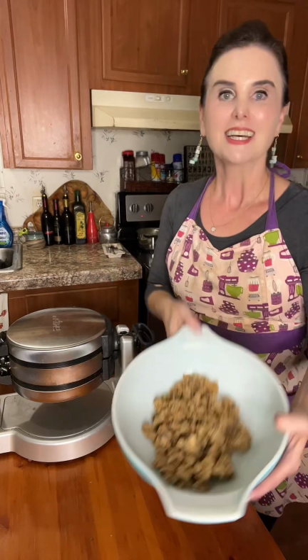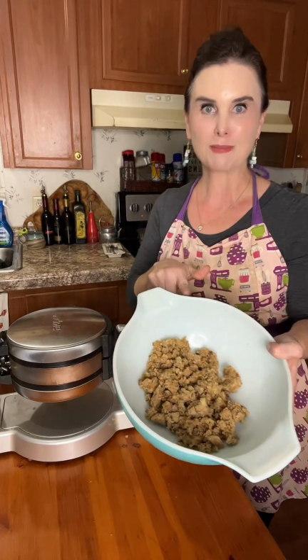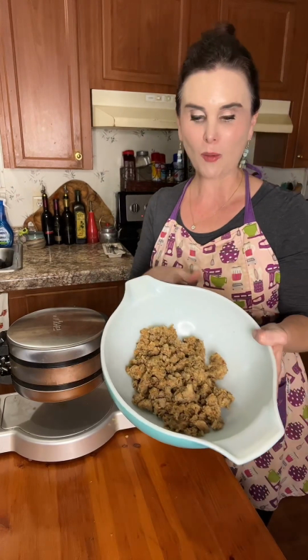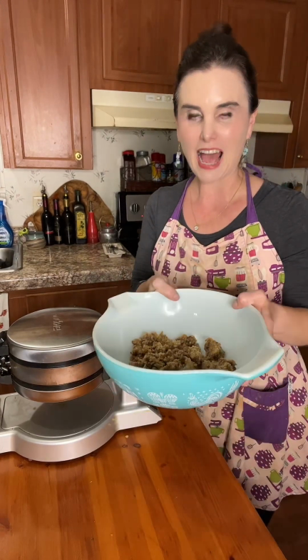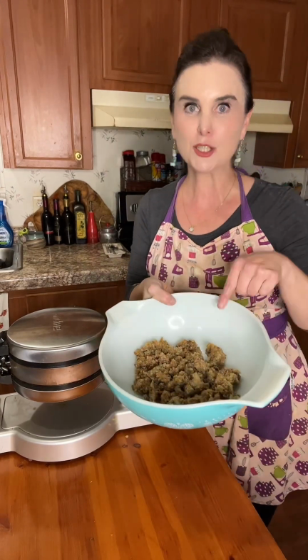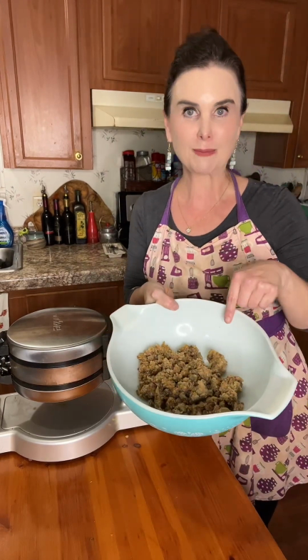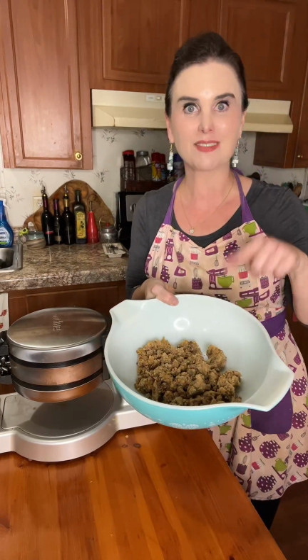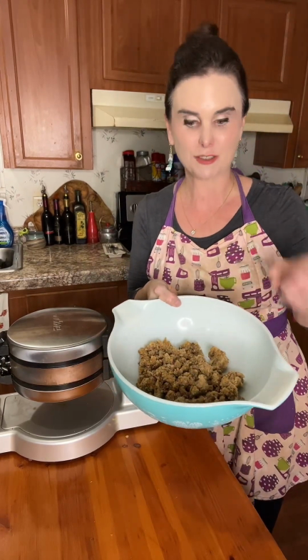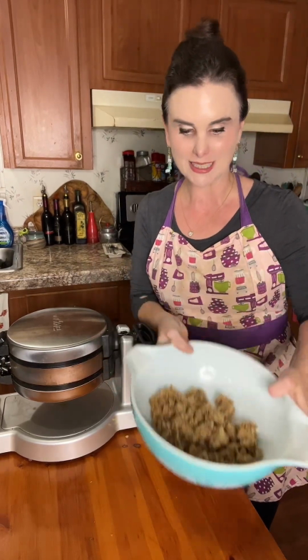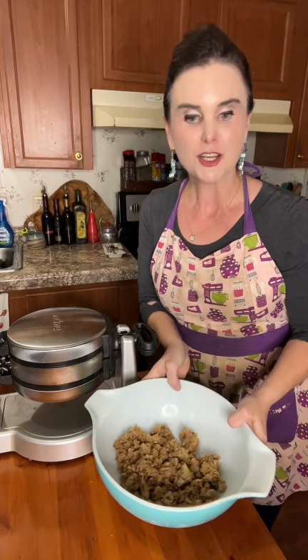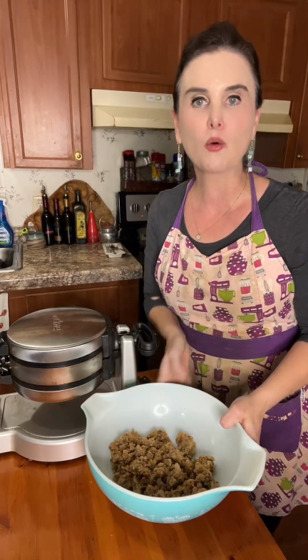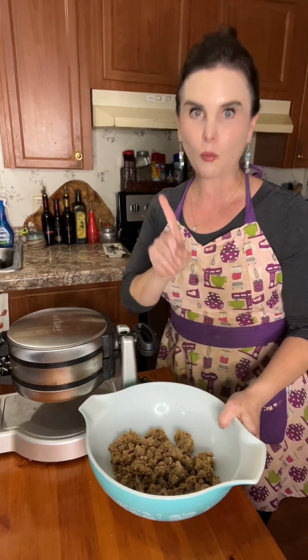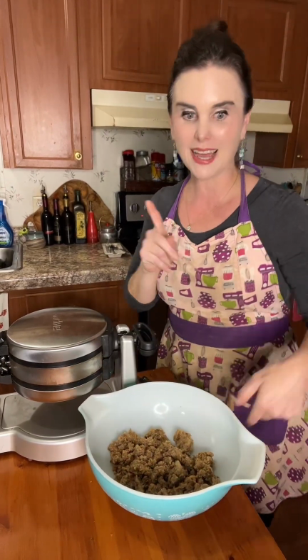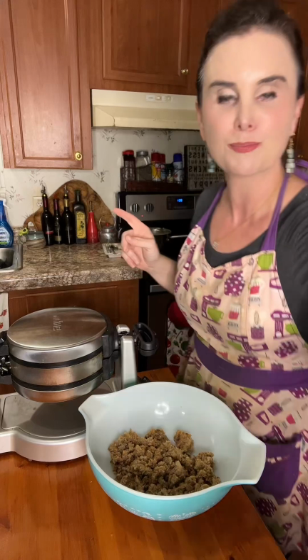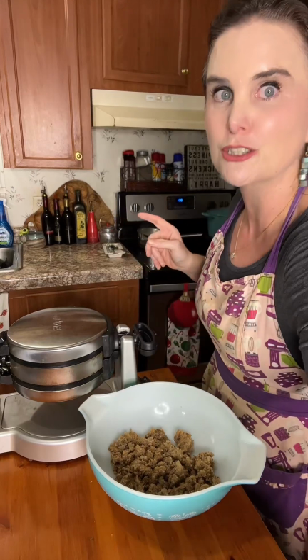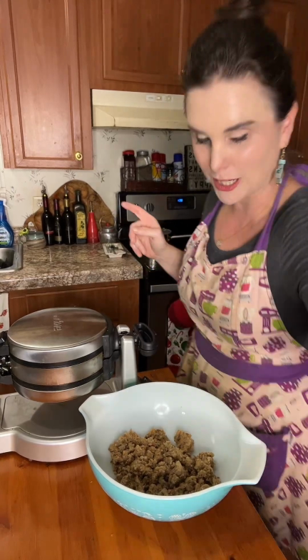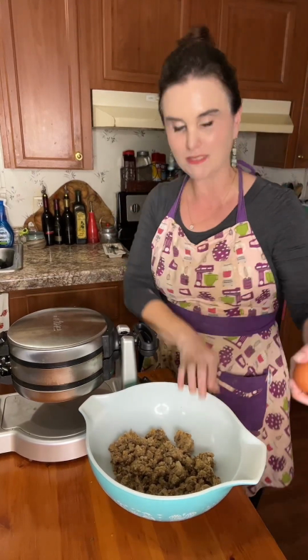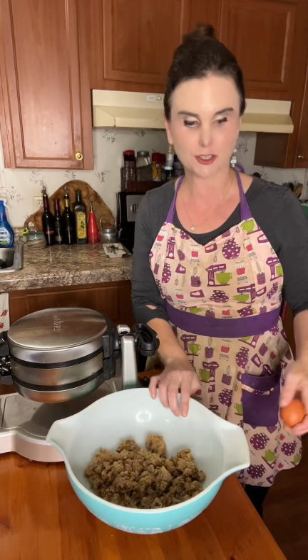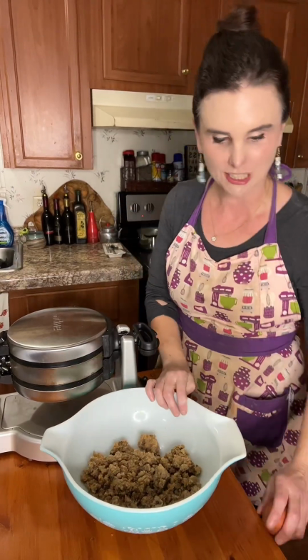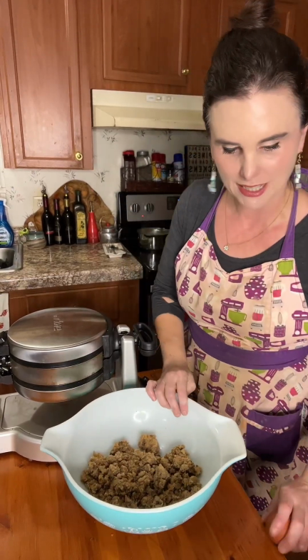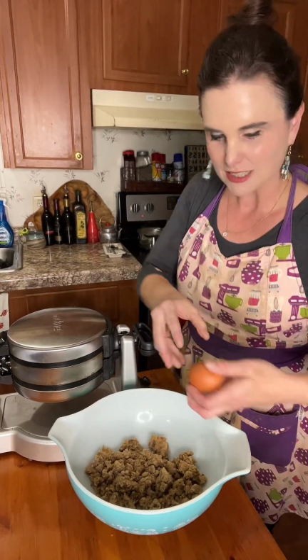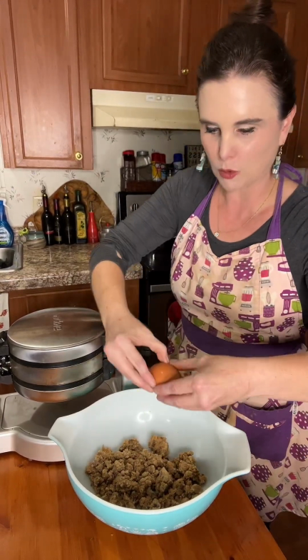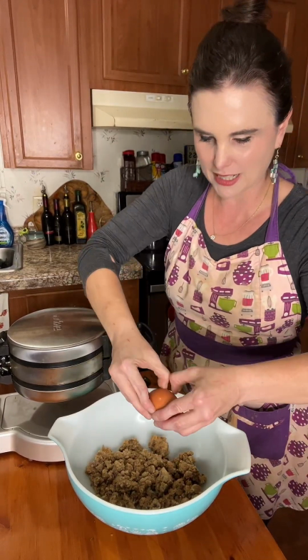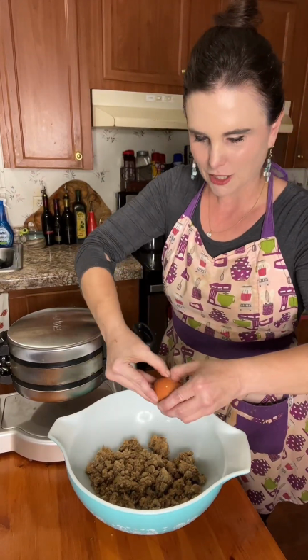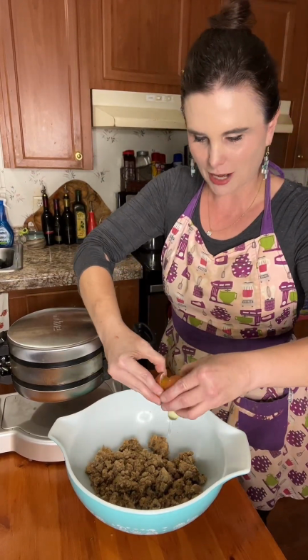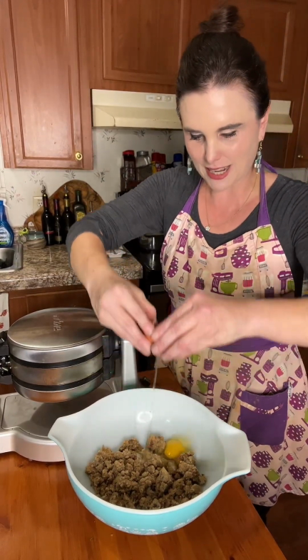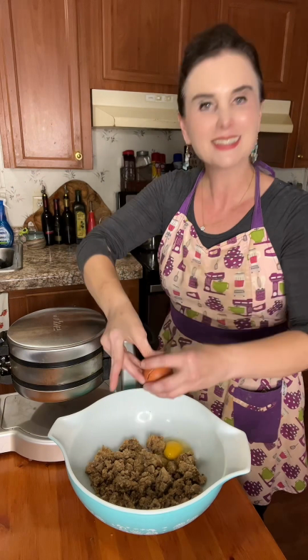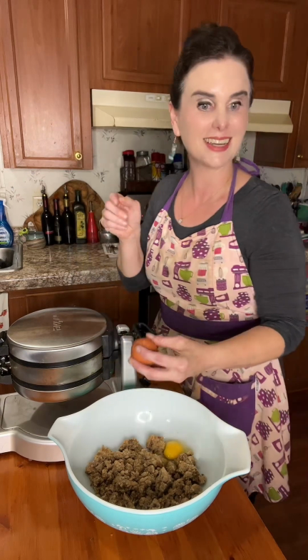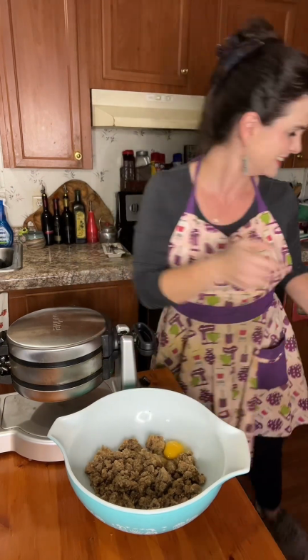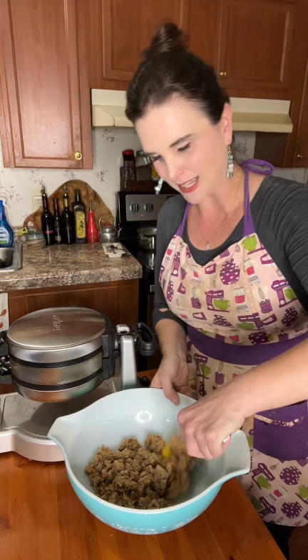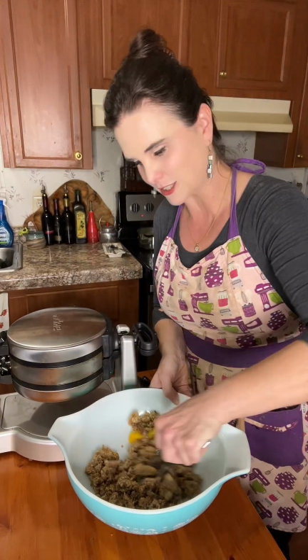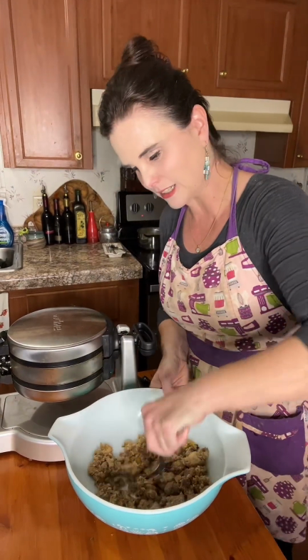So in my bowl I have two cups of leftover dressing. You're going to want one egg per two cups of leftover dressing. So I'm going to go ahead and crack me an egg in there and mix this around.